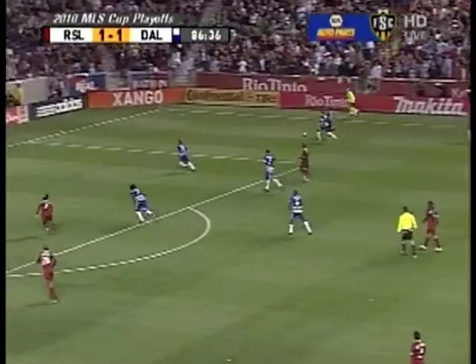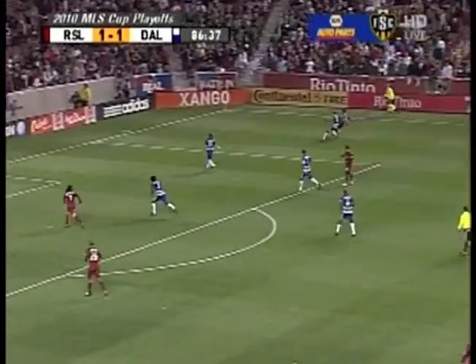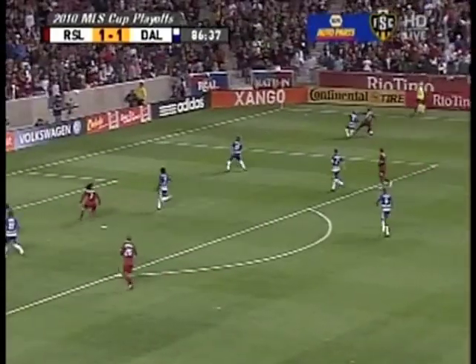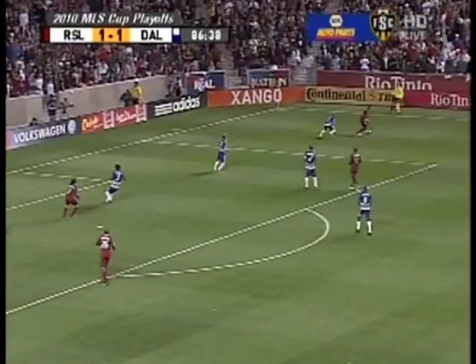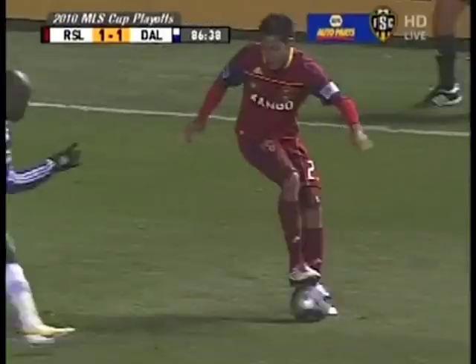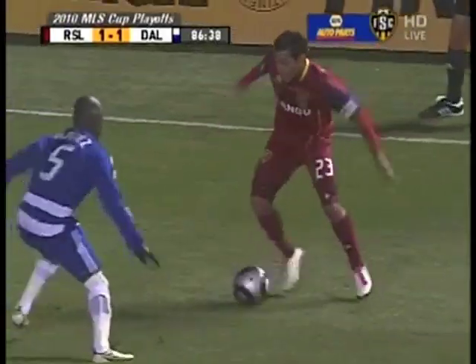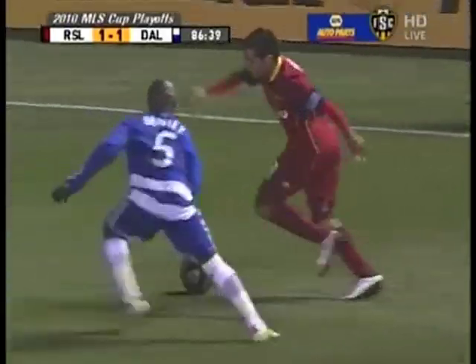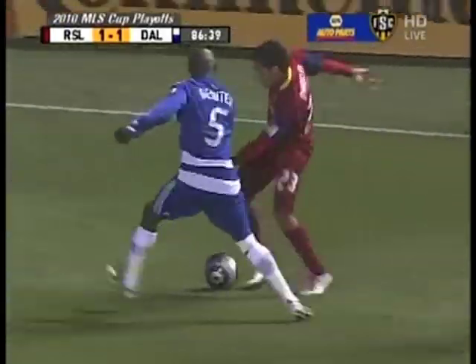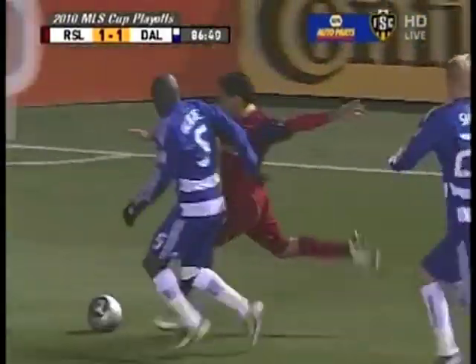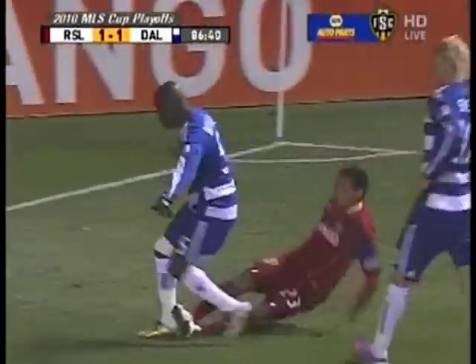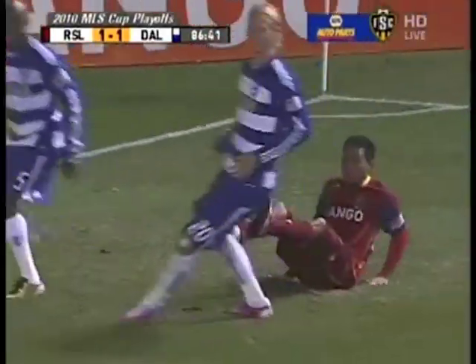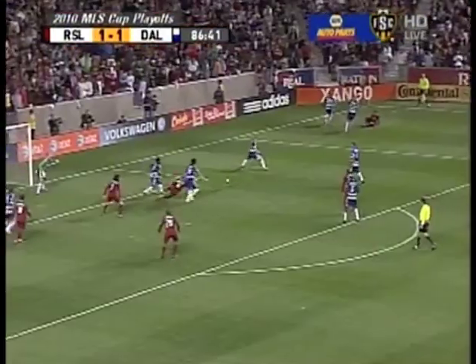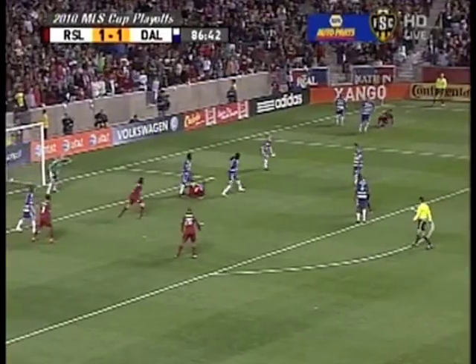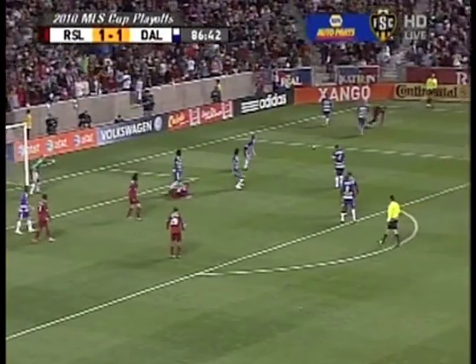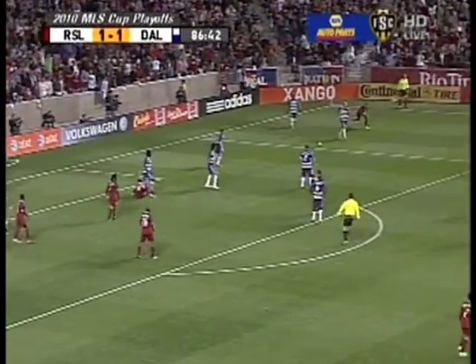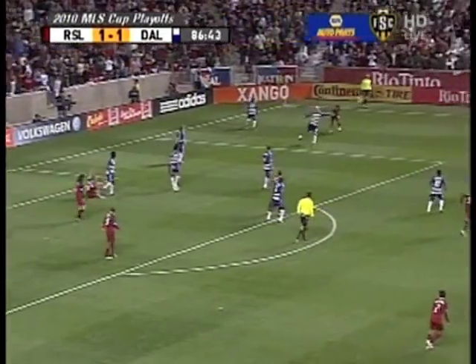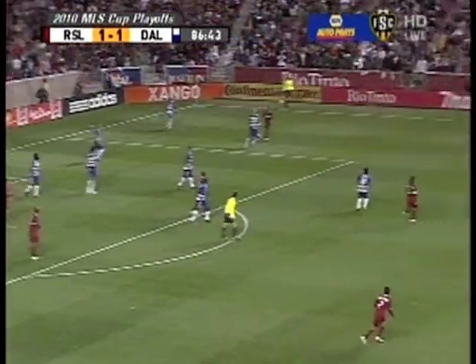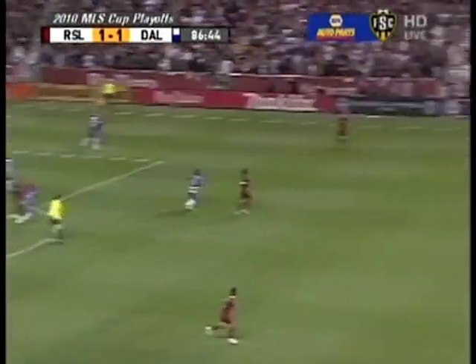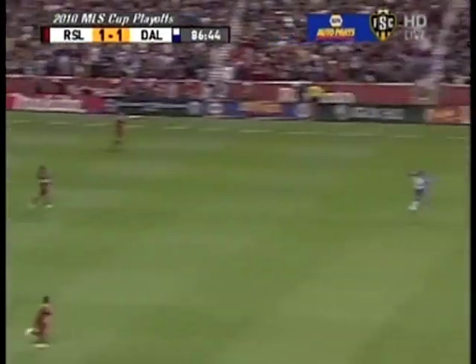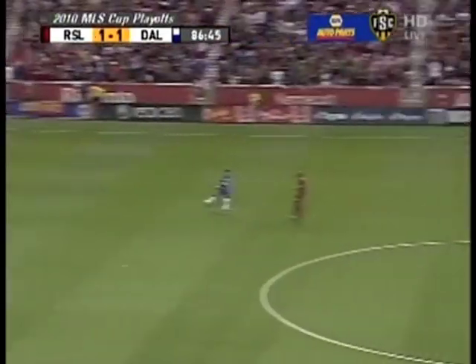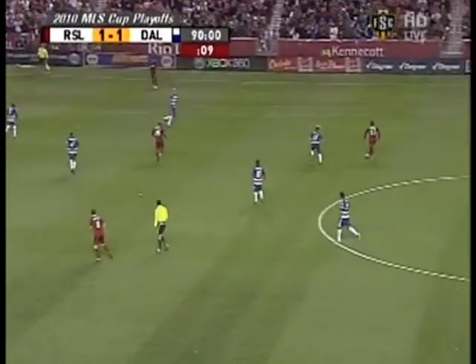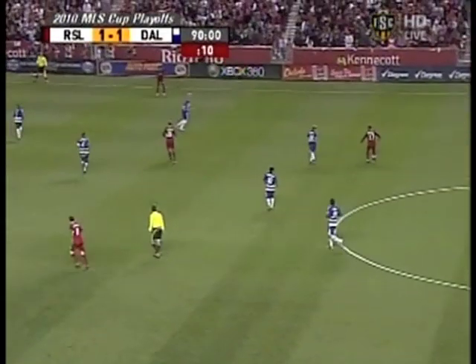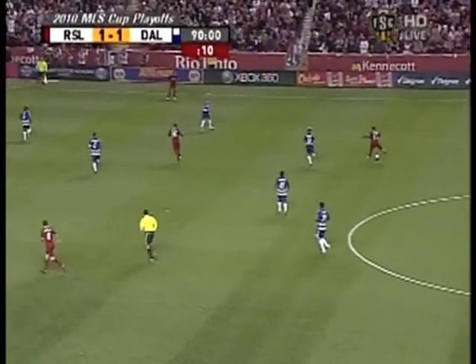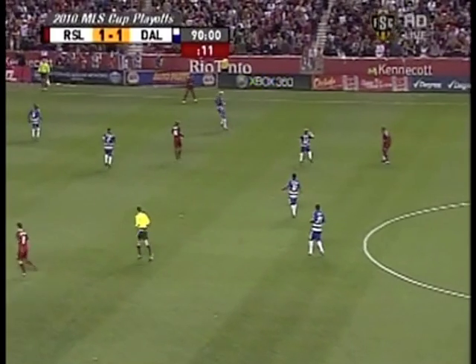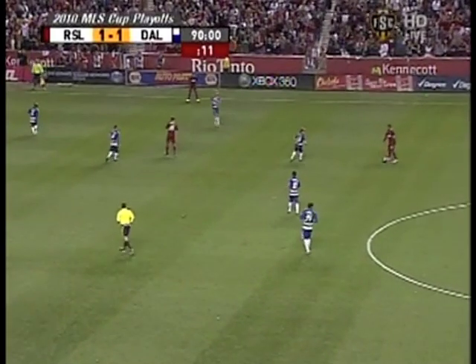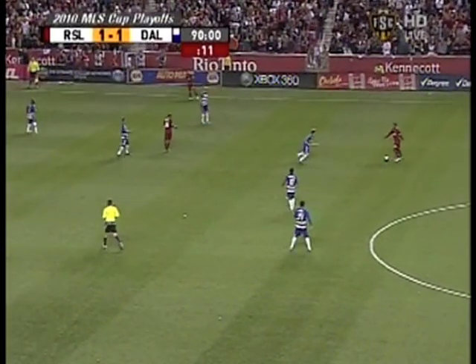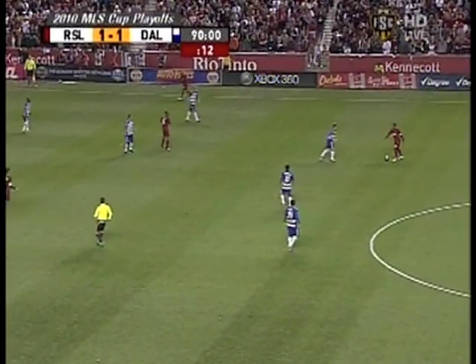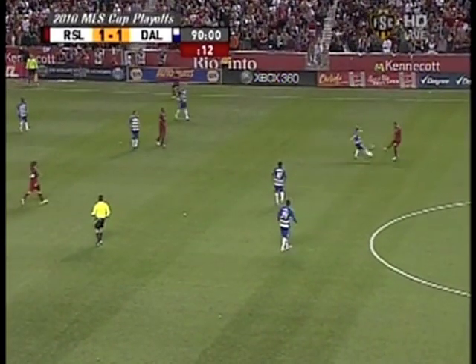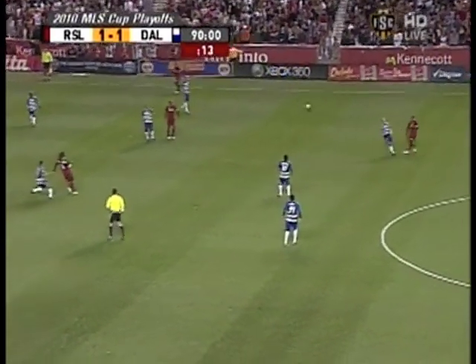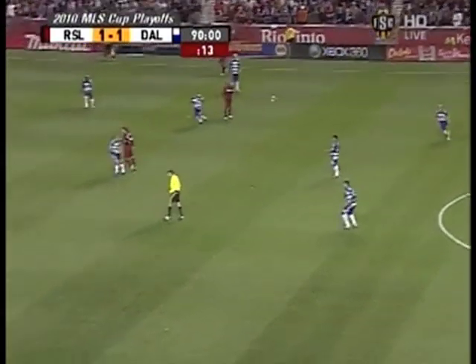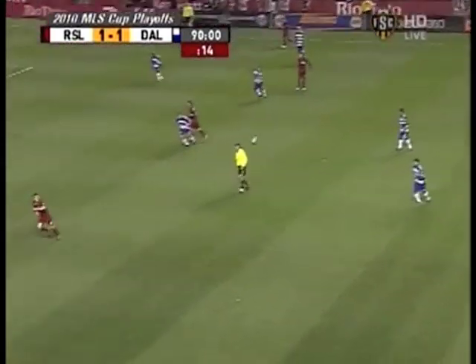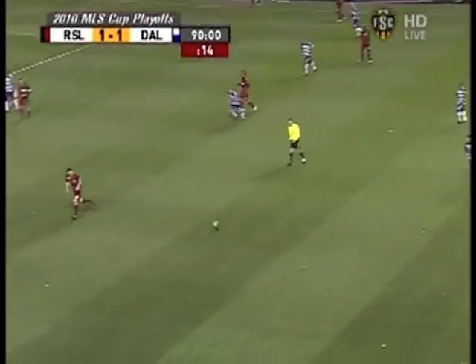Combination play with Will Johnson. Benitez closing down Paulo Jr., looking to get to the byline. Cross gets inside and once again George John — great position. The first touch. Four minutes of extra time added by fourth official Jair Marufo.